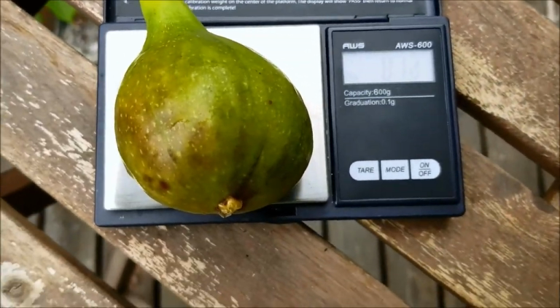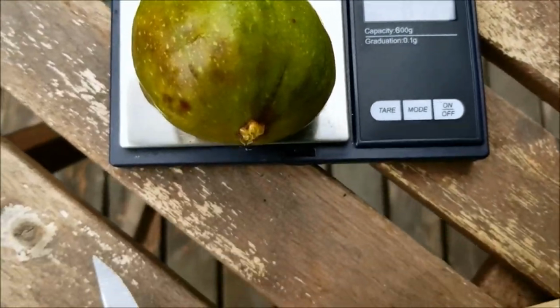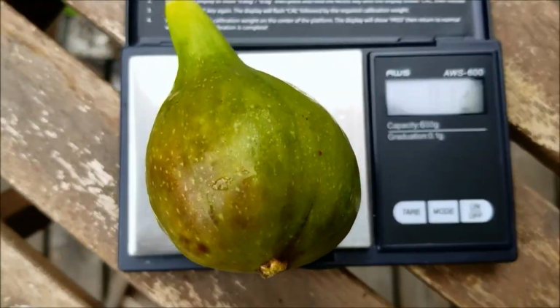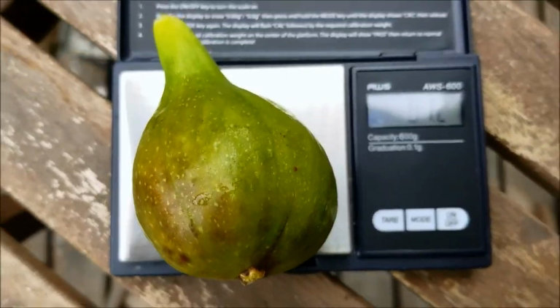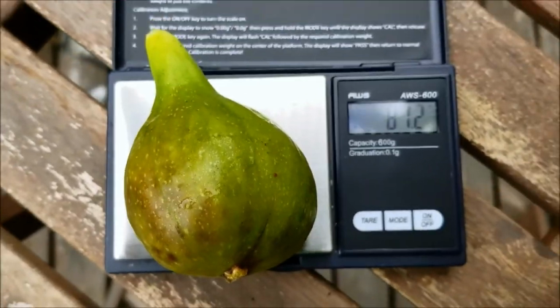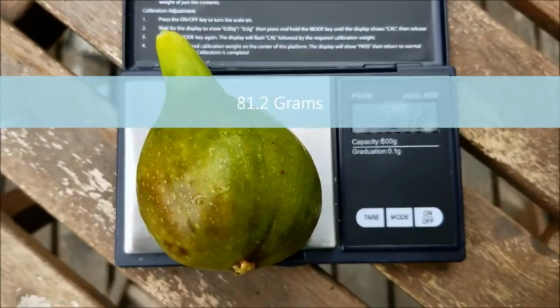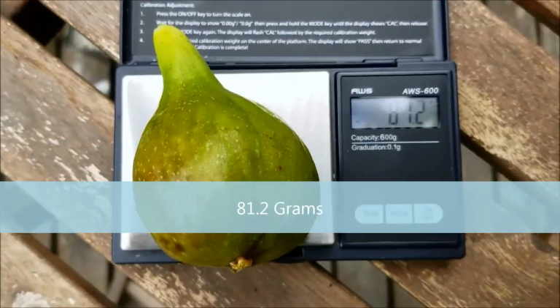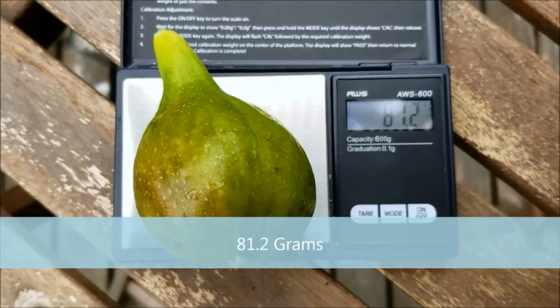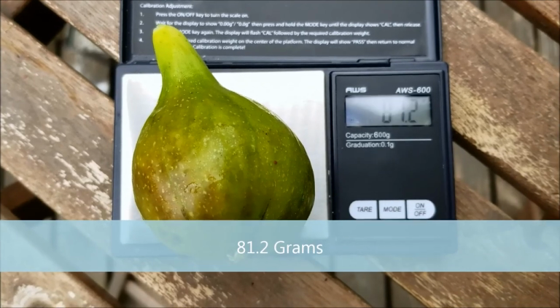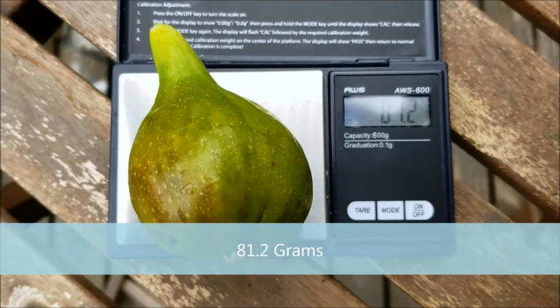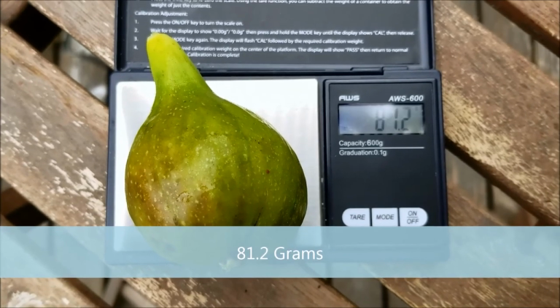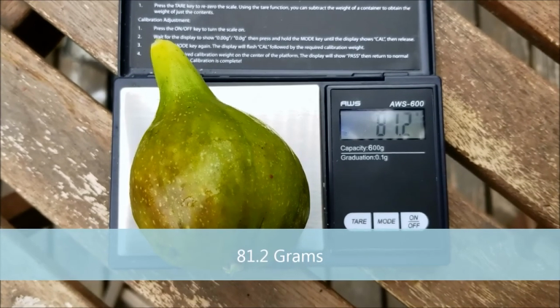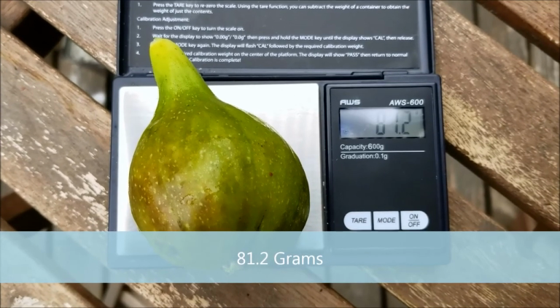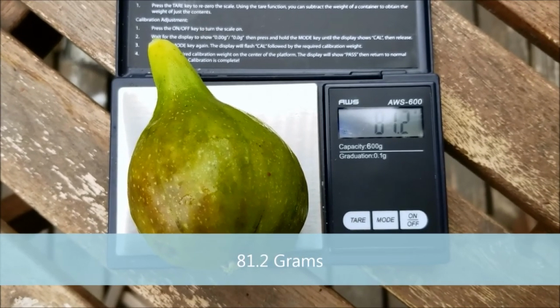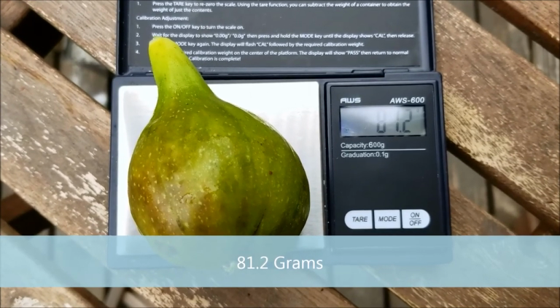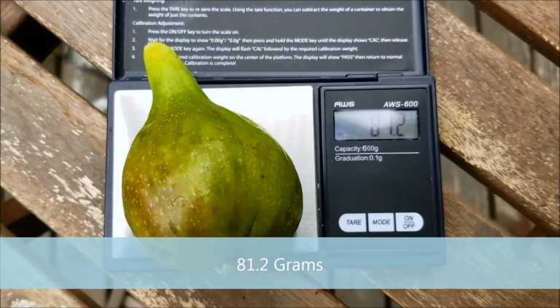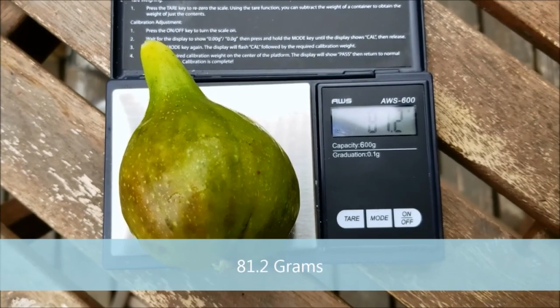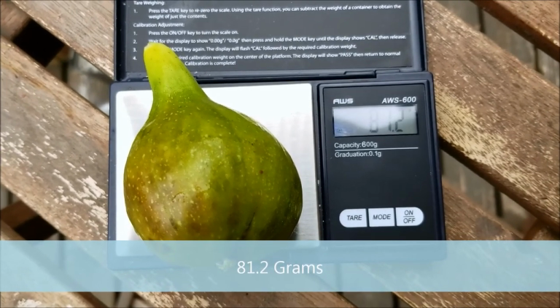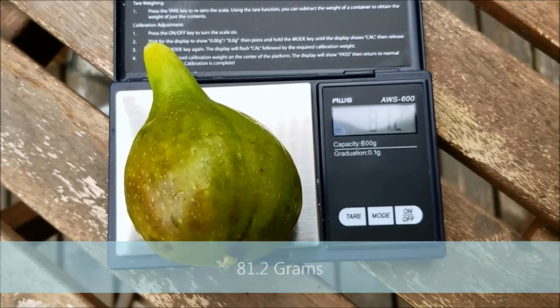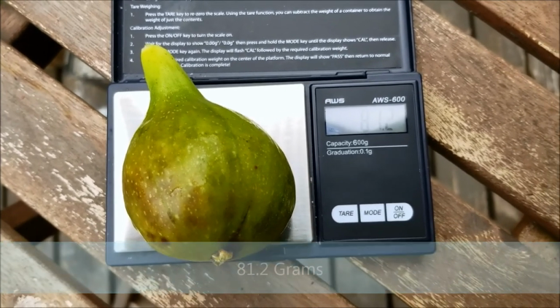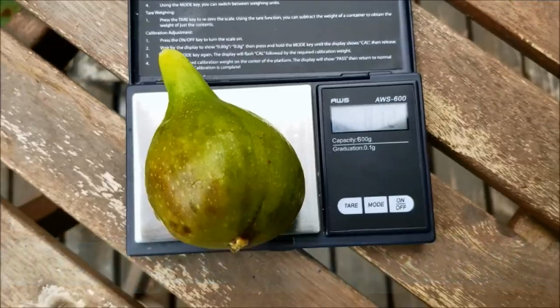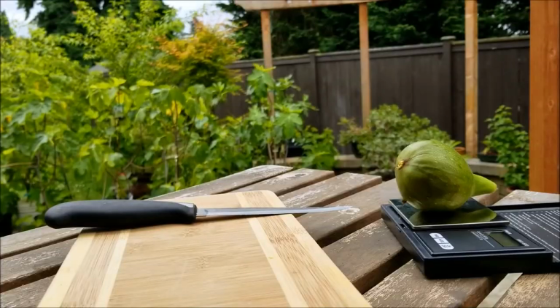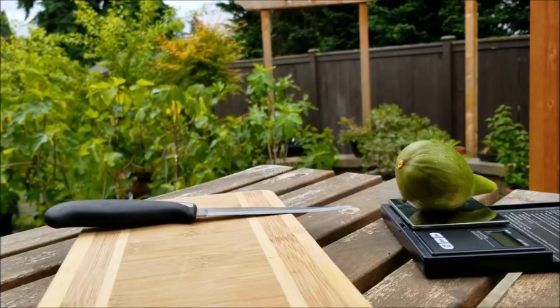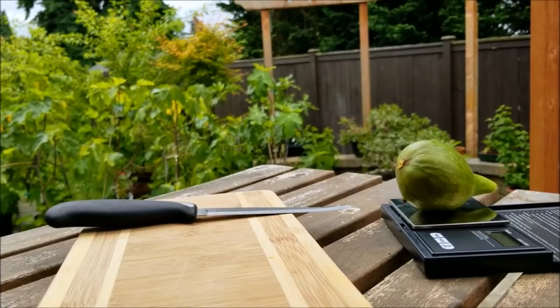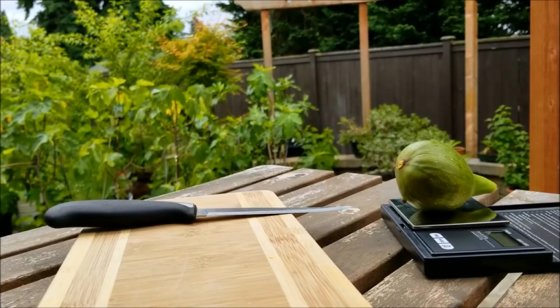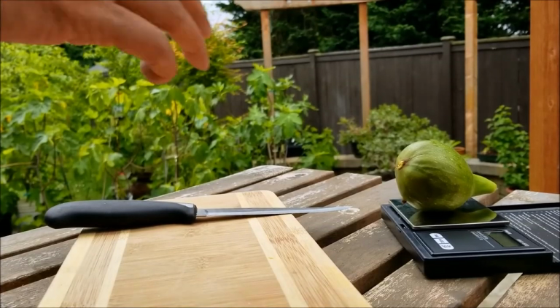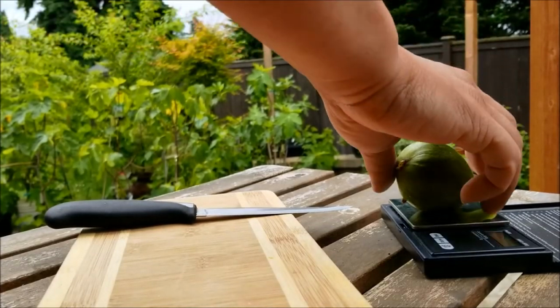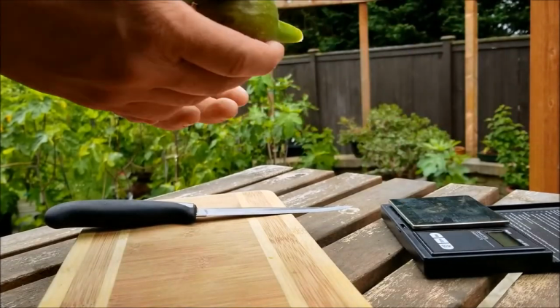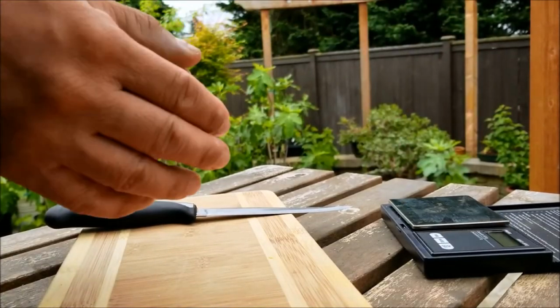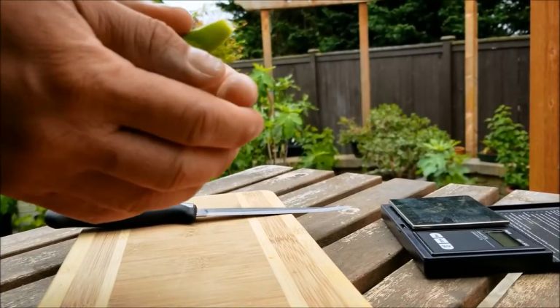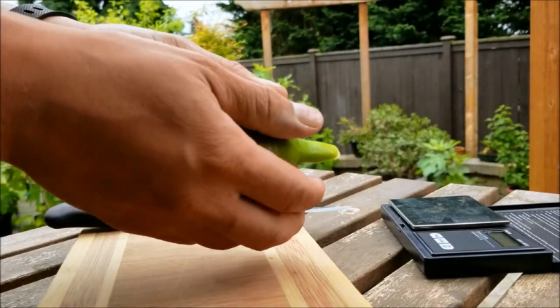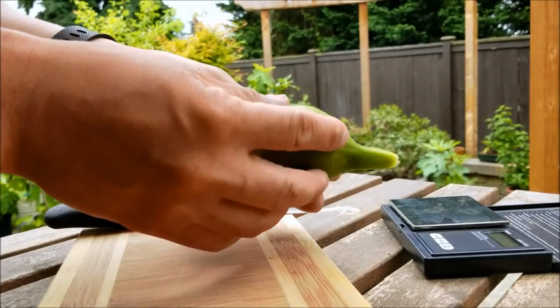81.2 grams. Alright, let's cut into this guy and see what he looks like.